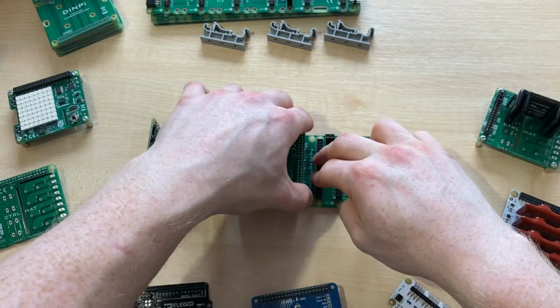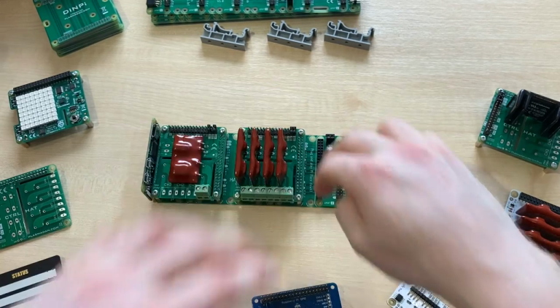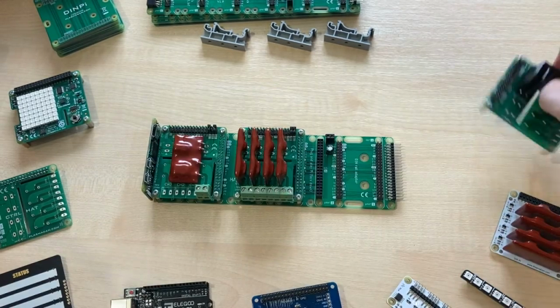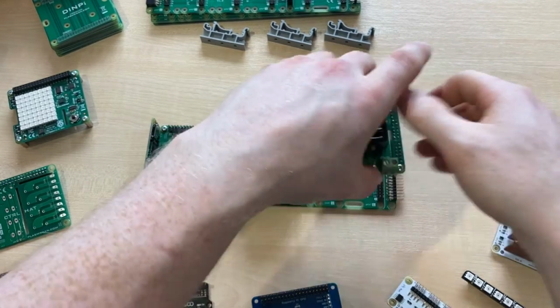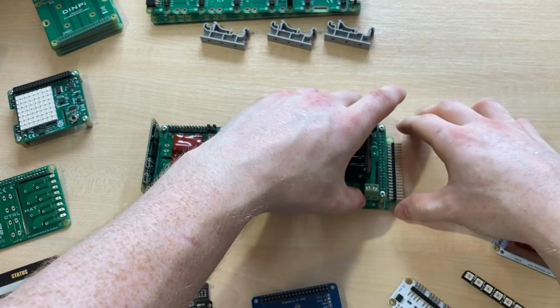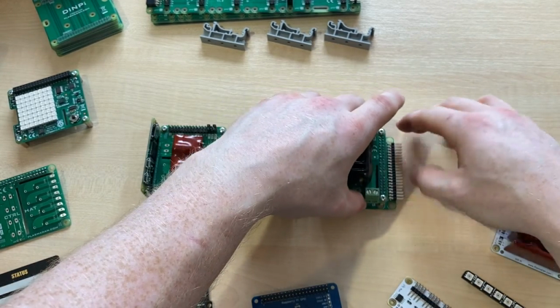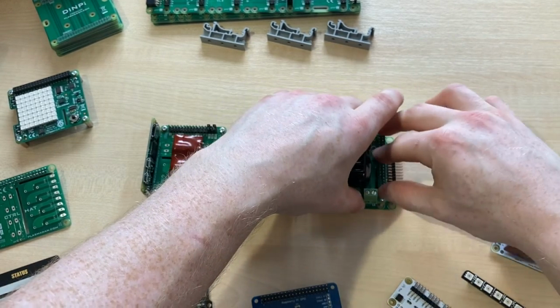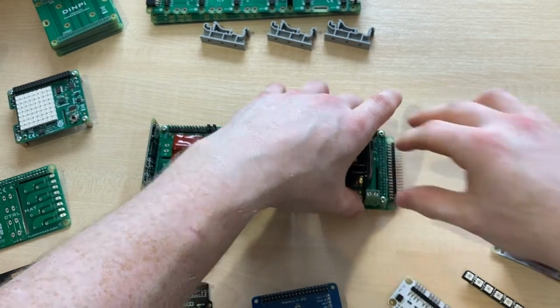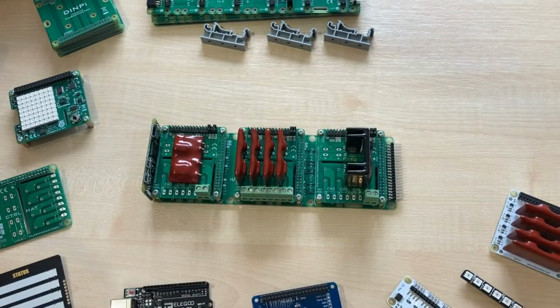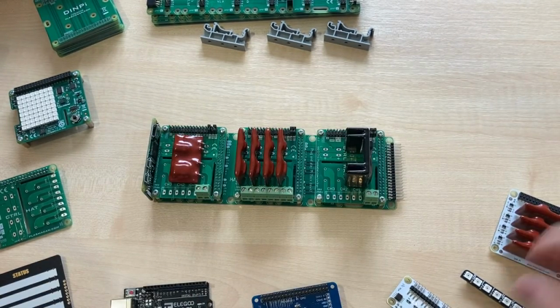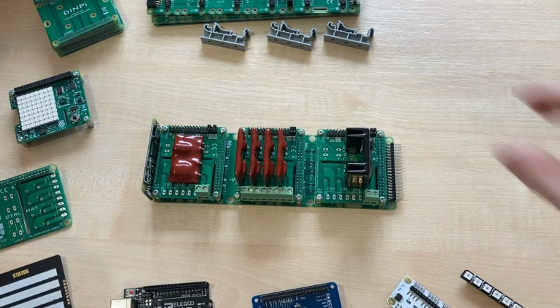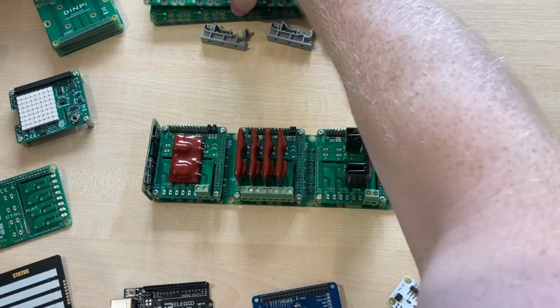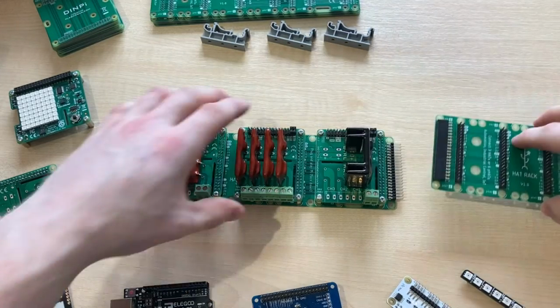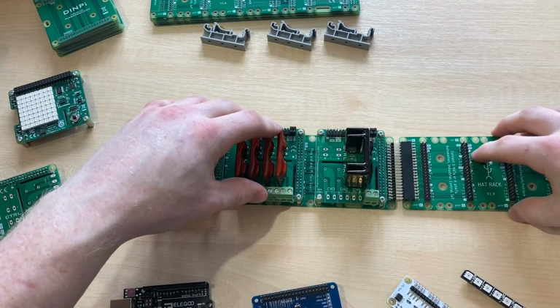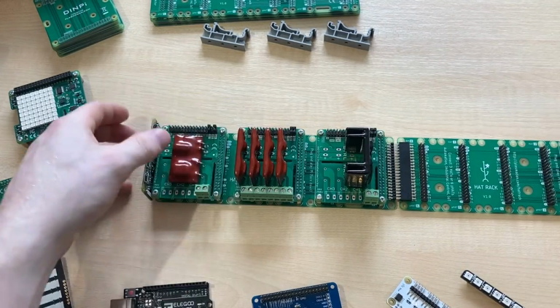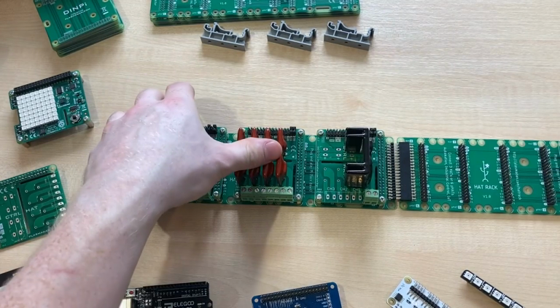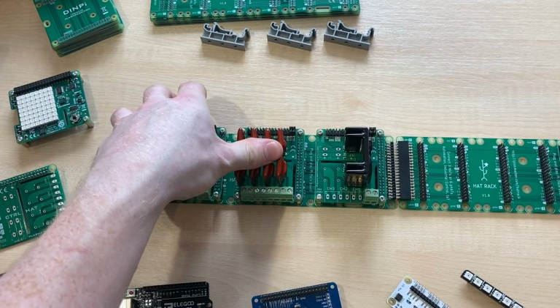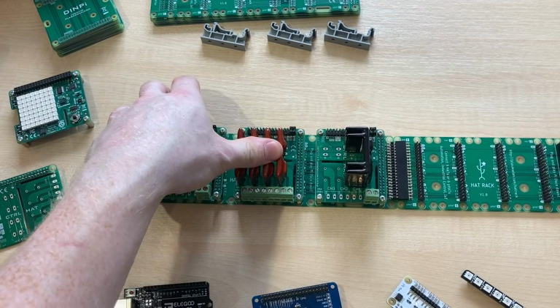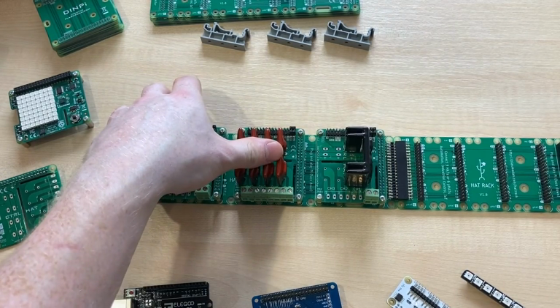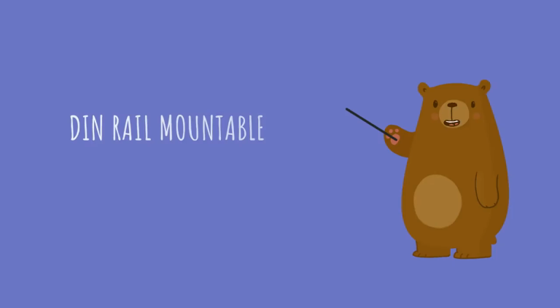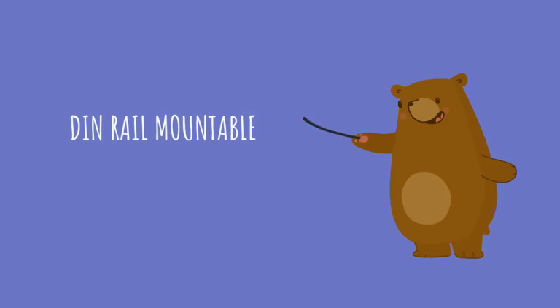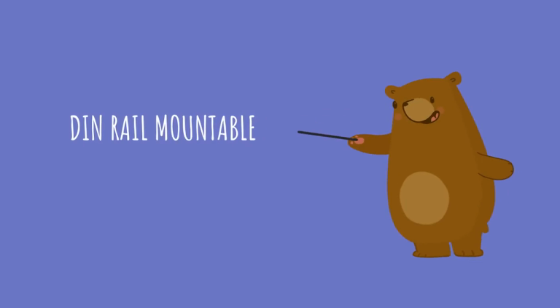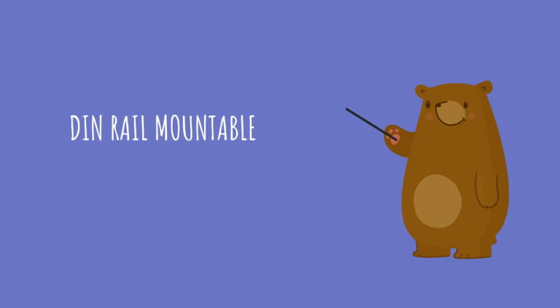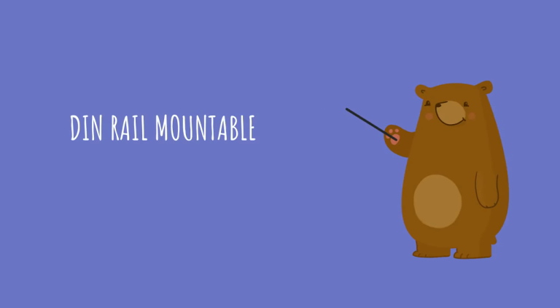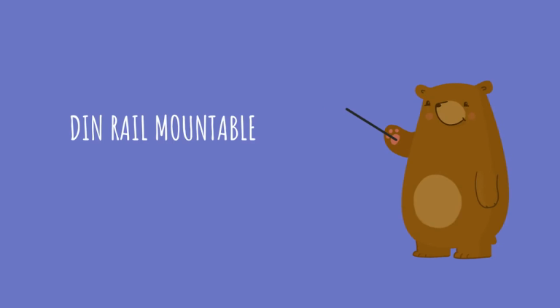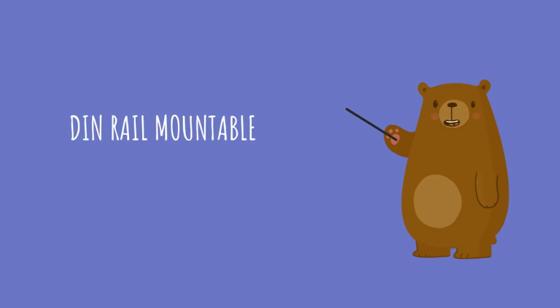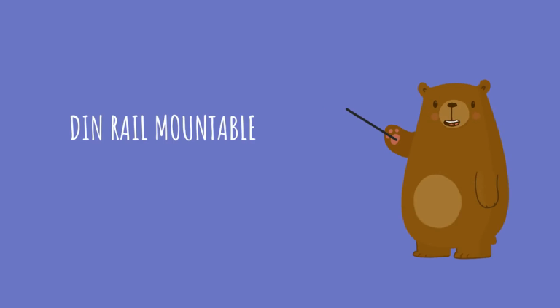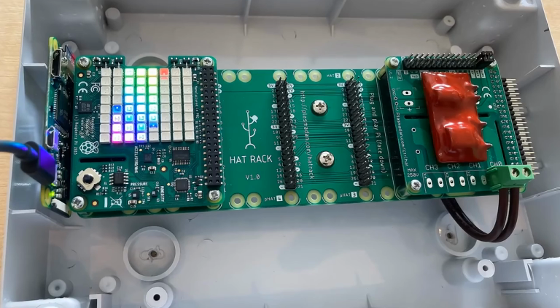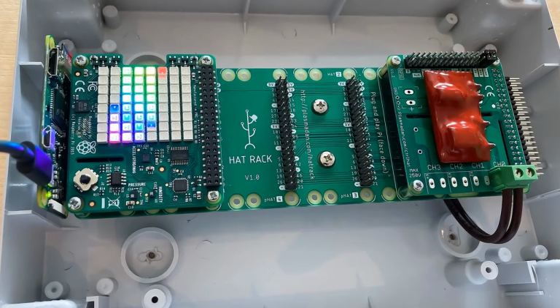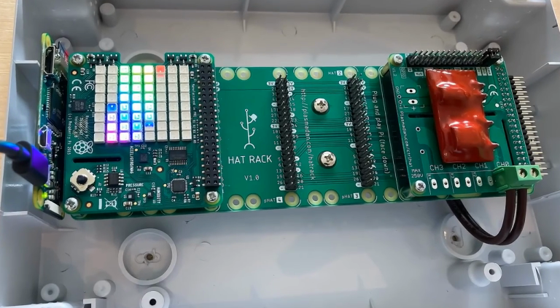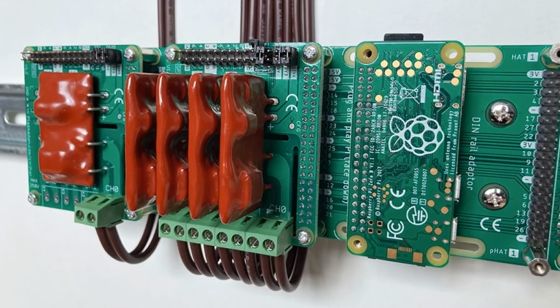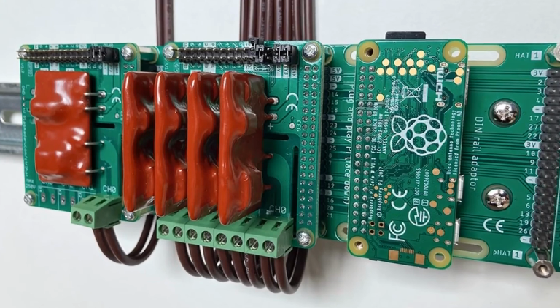It's super easy to use and is the perfect choice for anyone wanting to do more with Raspberry Pi hats. We've left enough space to allow for overhanging connectors and cables. It supports three hats or six FATs per board, and you can daisy chain multiple boards together. HatRack is DIN rail mountable, so it can easily be installed into a standard DIN rail enclosure or access panel.